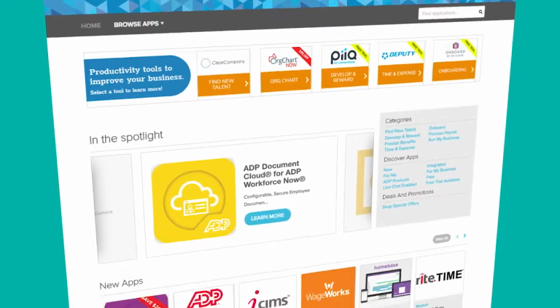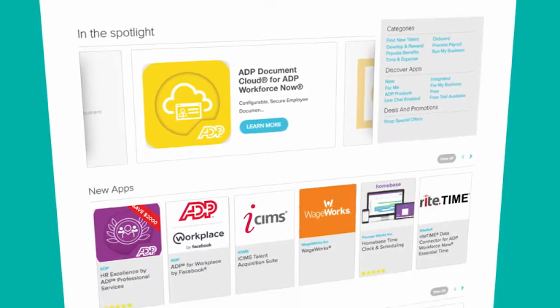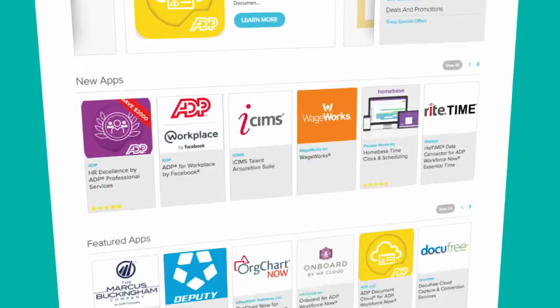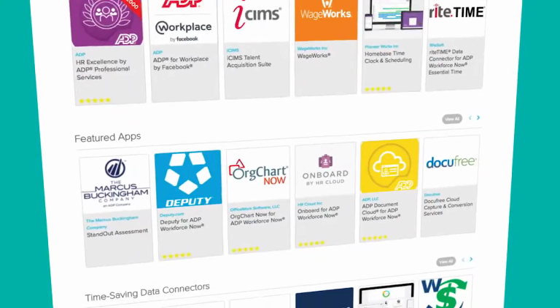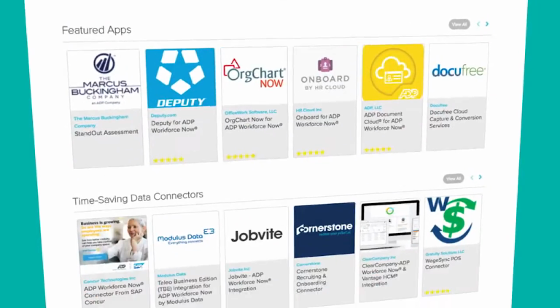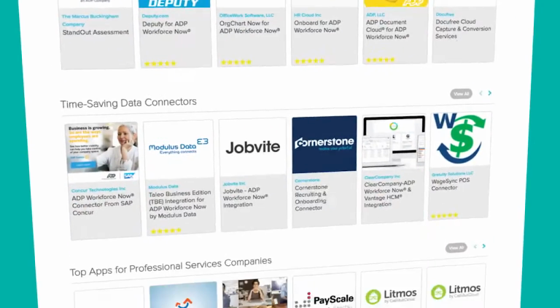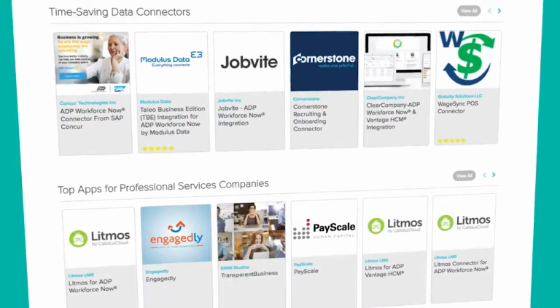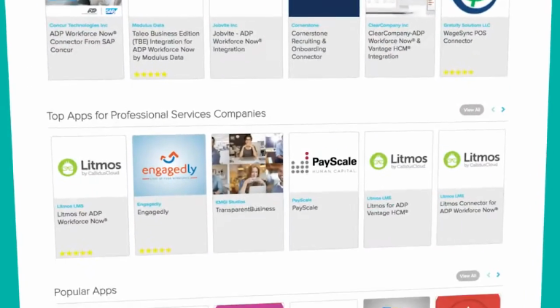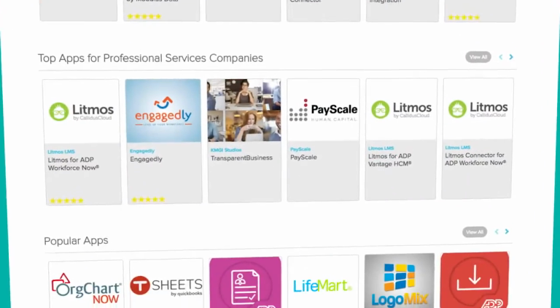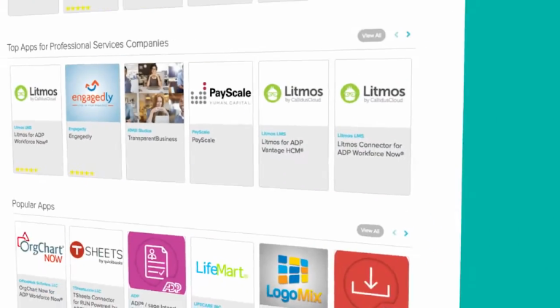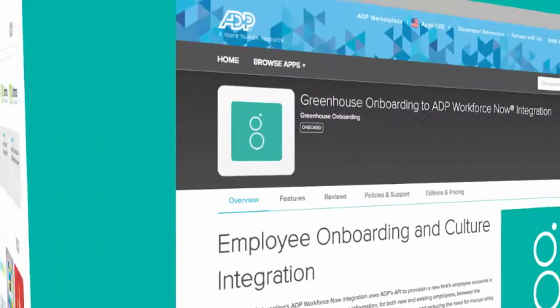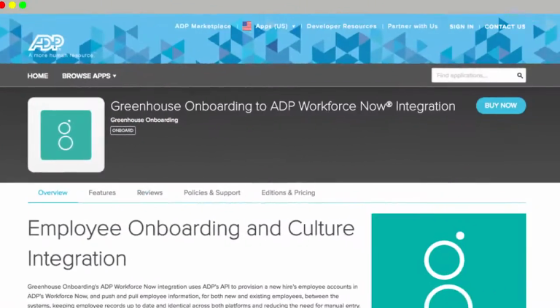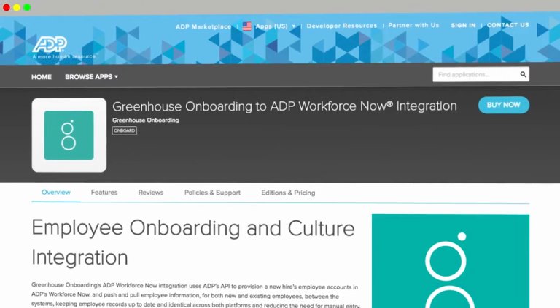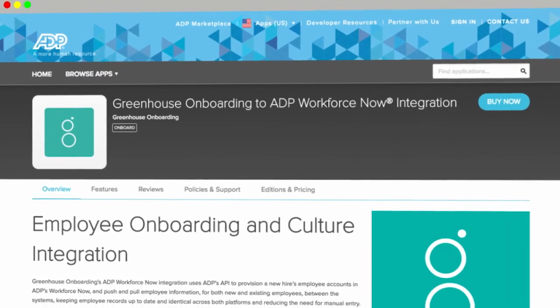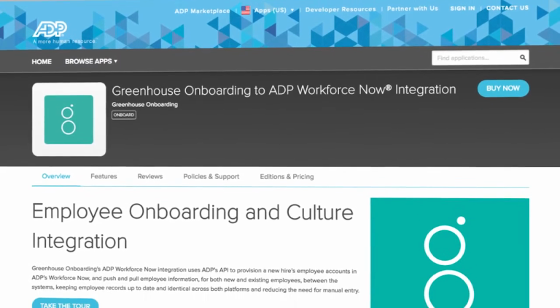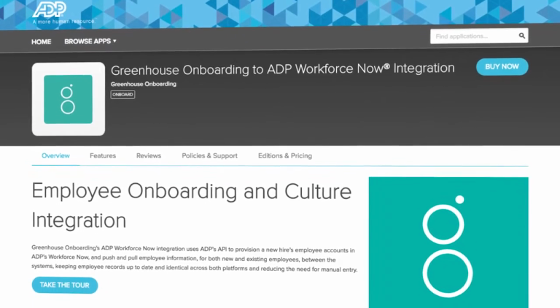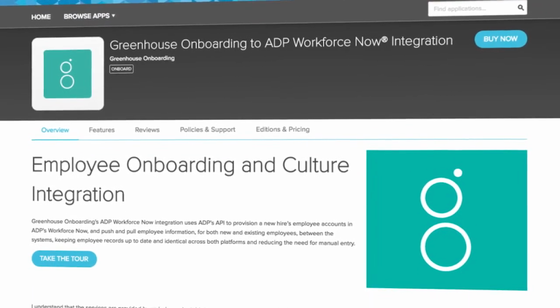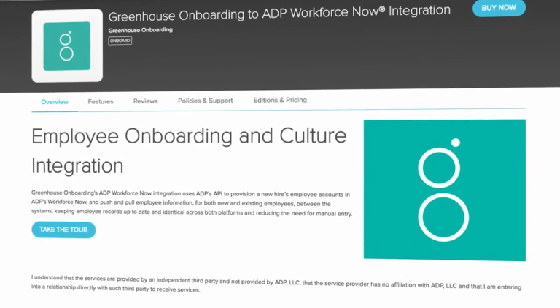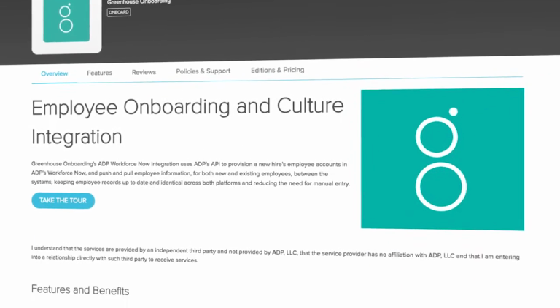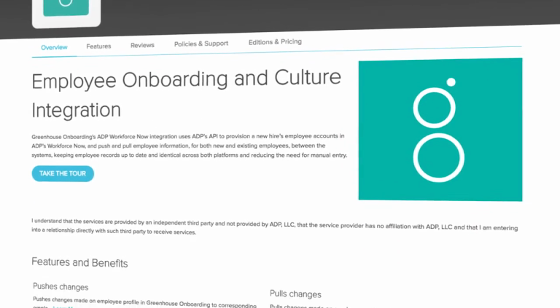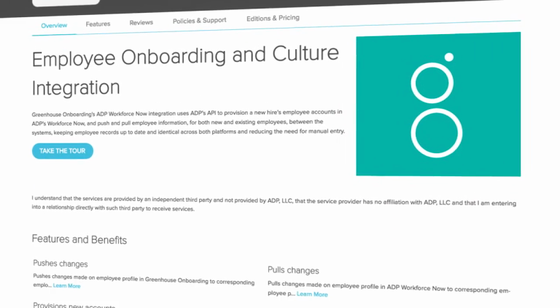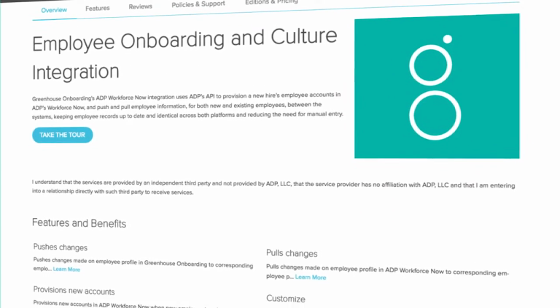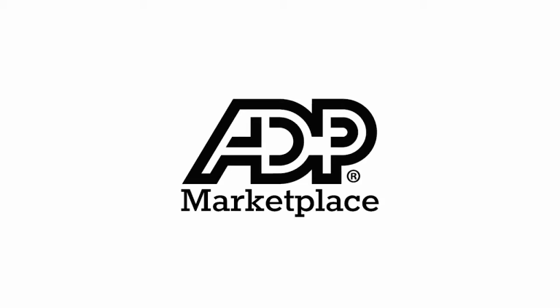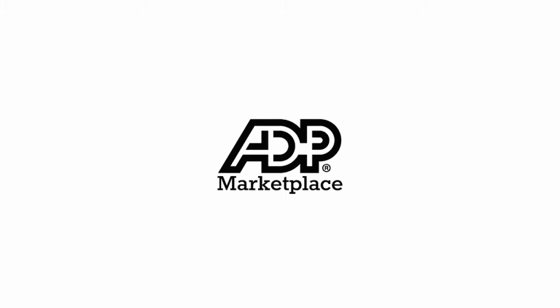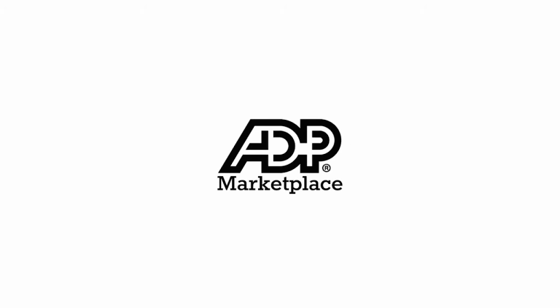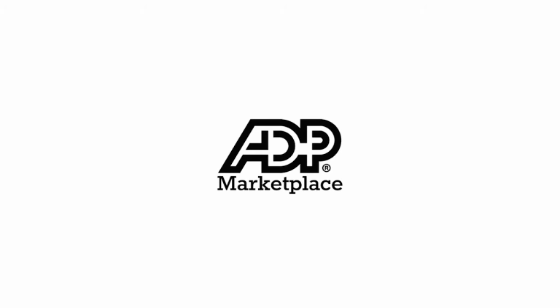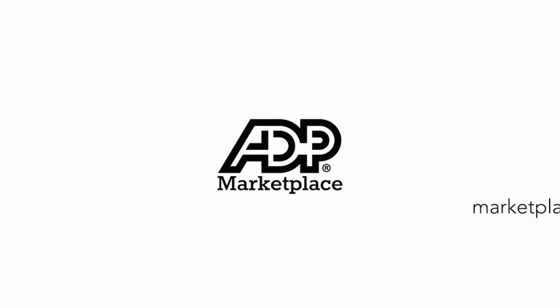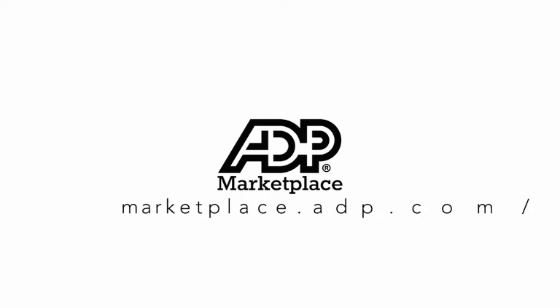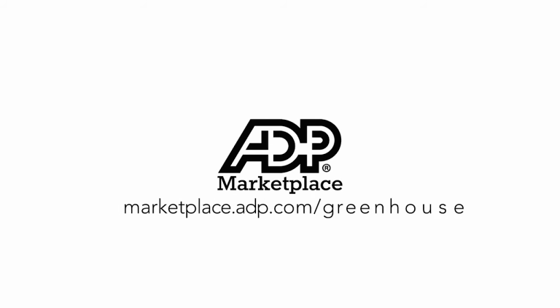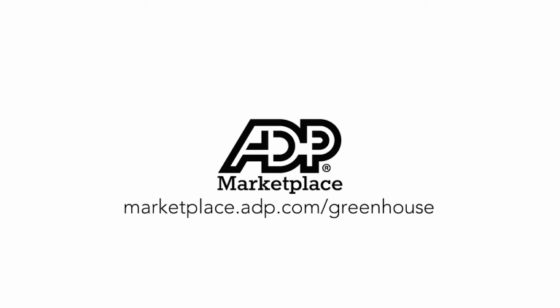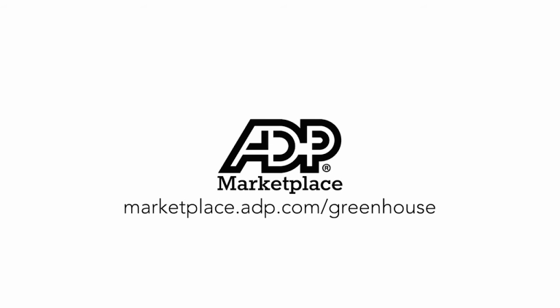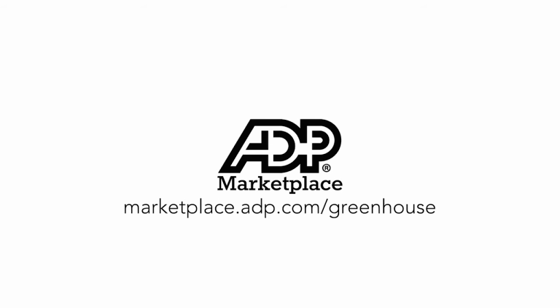ADP Marketplace is an online storefront where clients can create their own highly customized, yet fully integrated HR ecosystem for their company. To learn more, visit Greenhouse on ADP Marketplace at marketplace.adp.com/greenhouse.